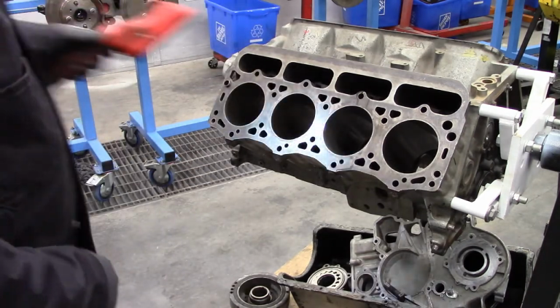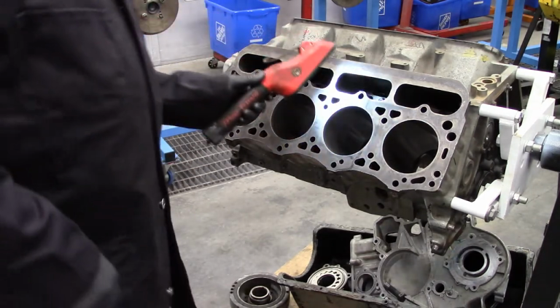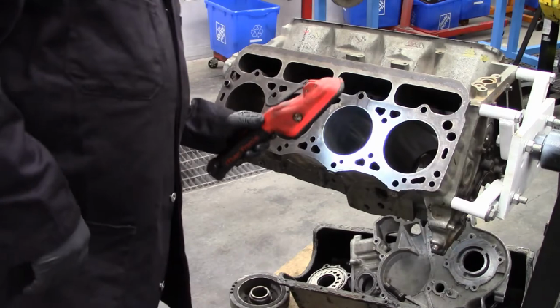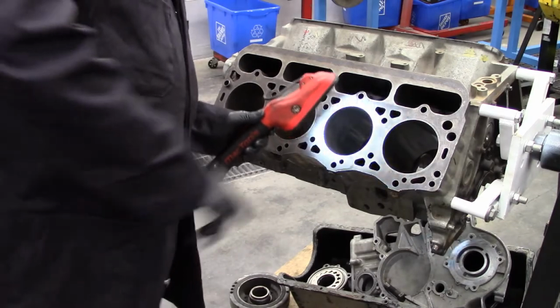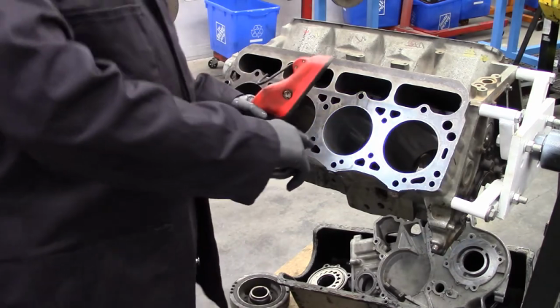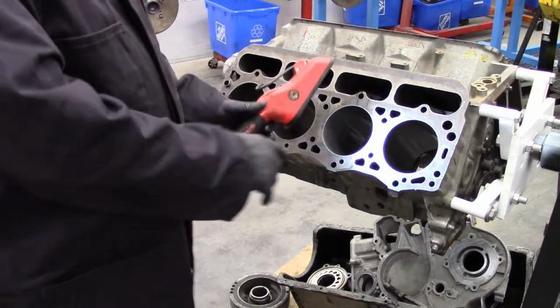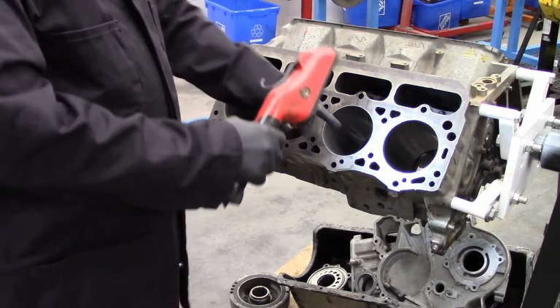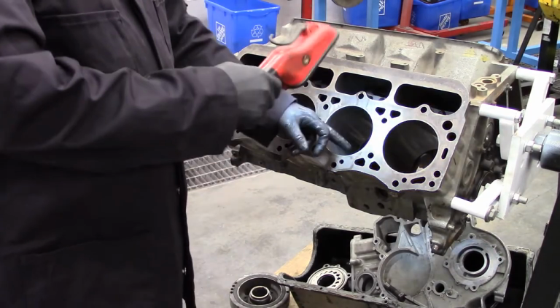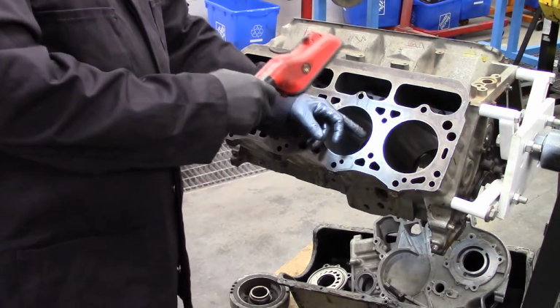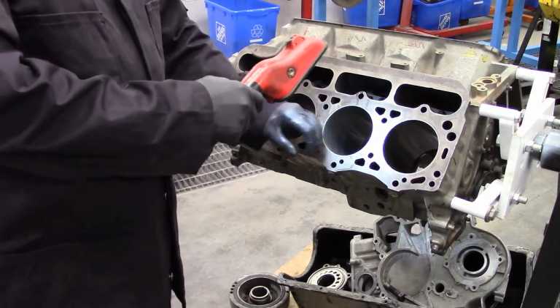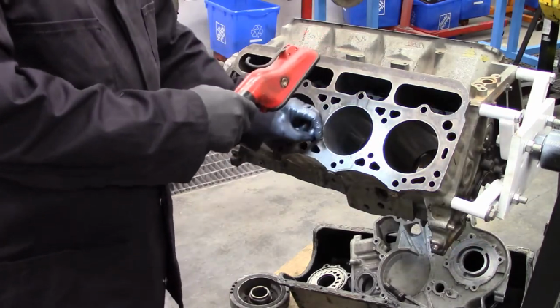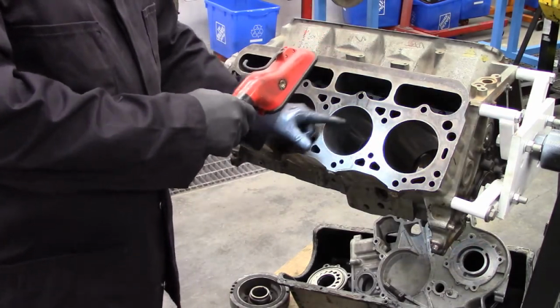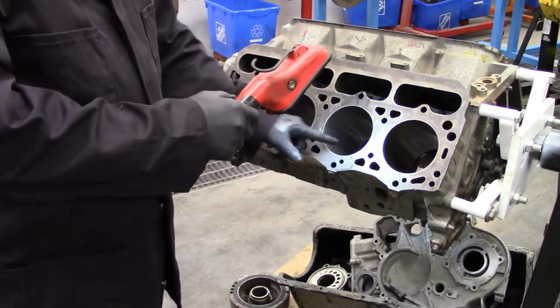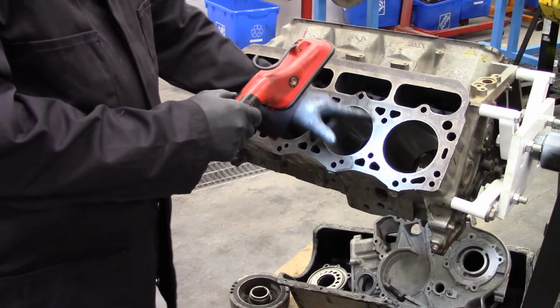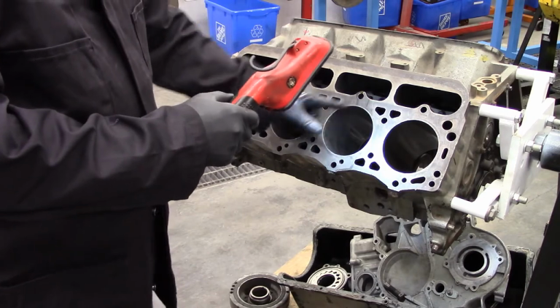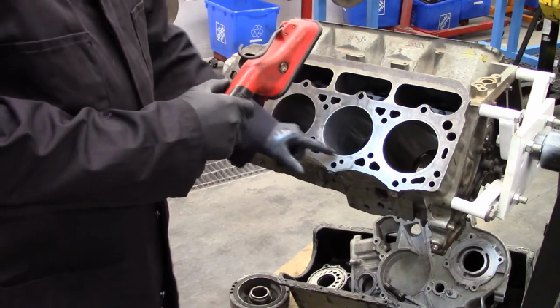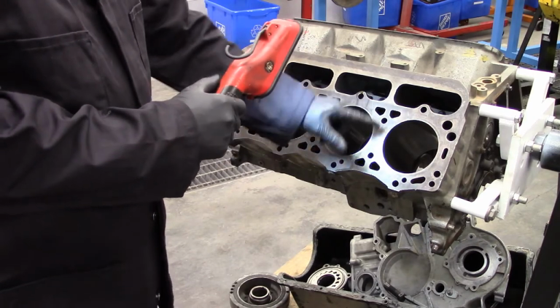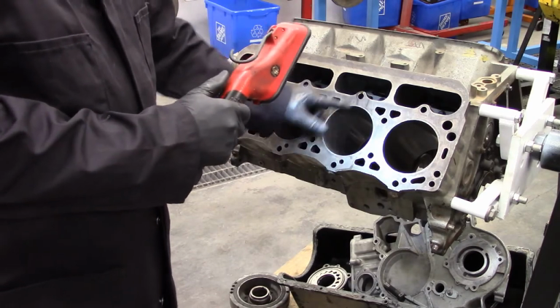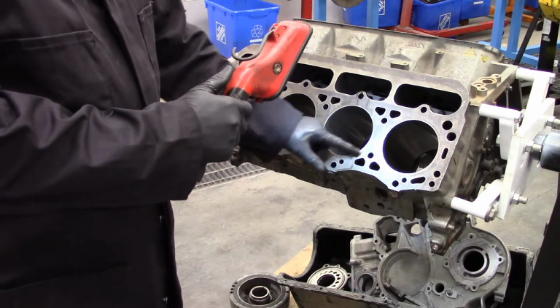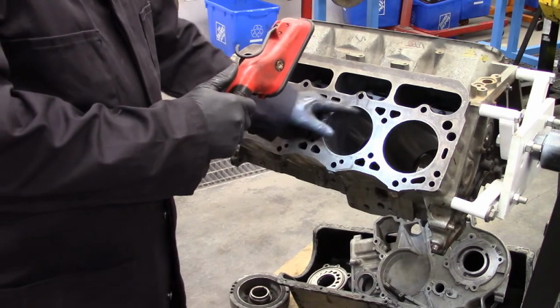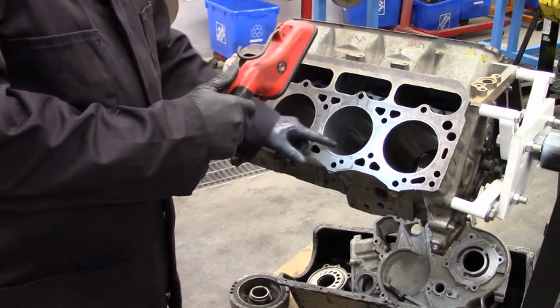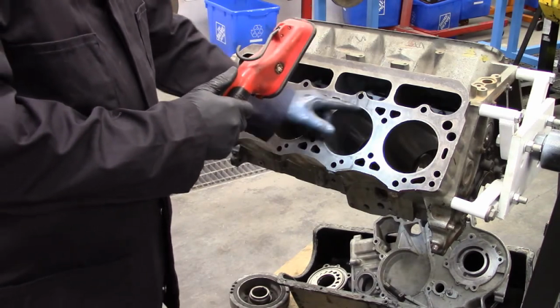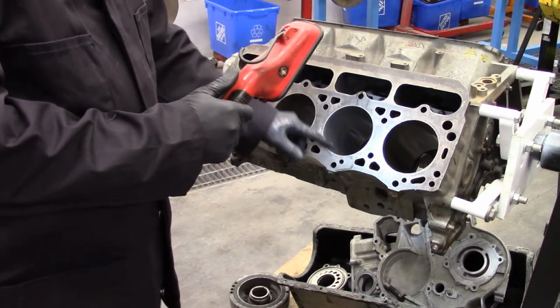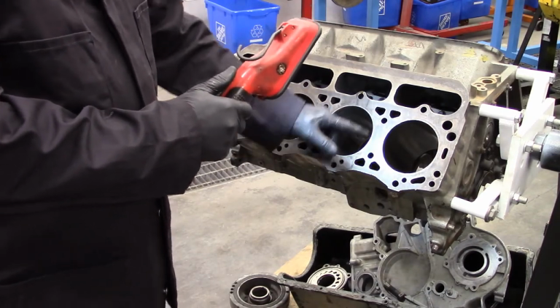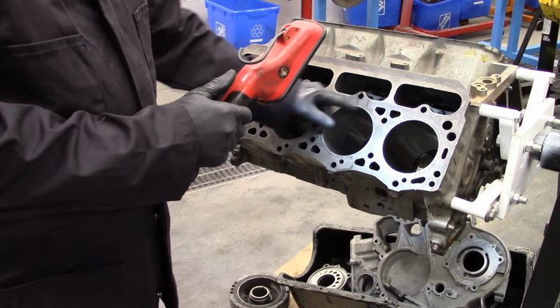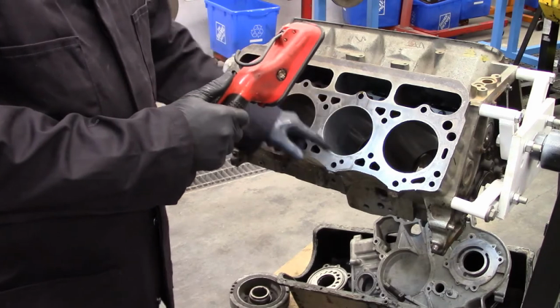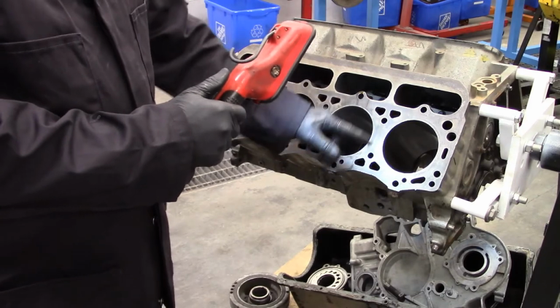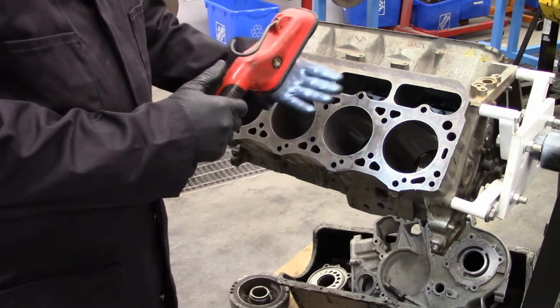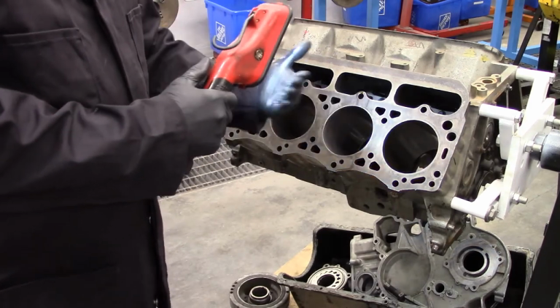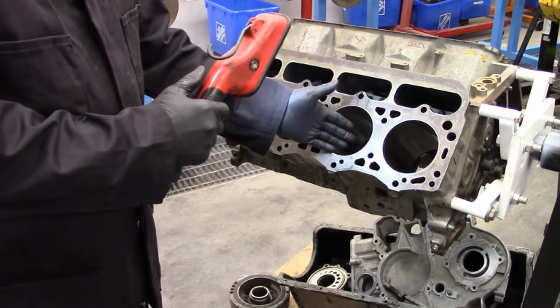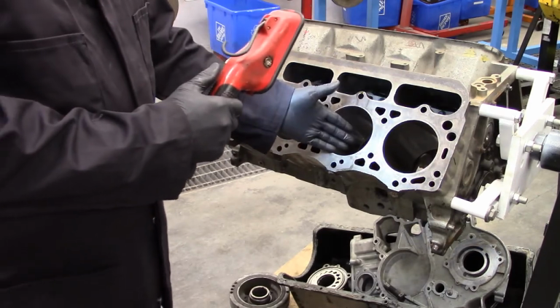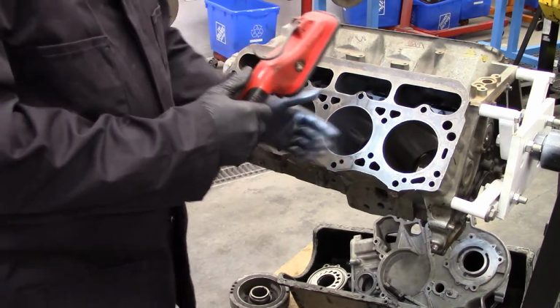Looking in at the cylinder now, the lines going around that cylinder are pretty much straight around — there's no angle to them up and down at all.